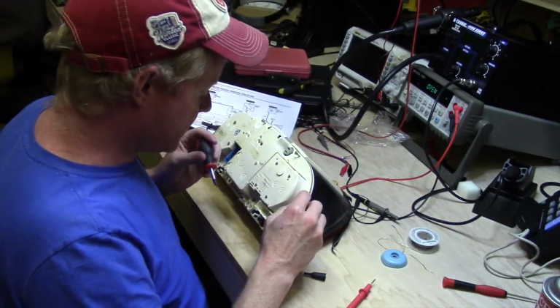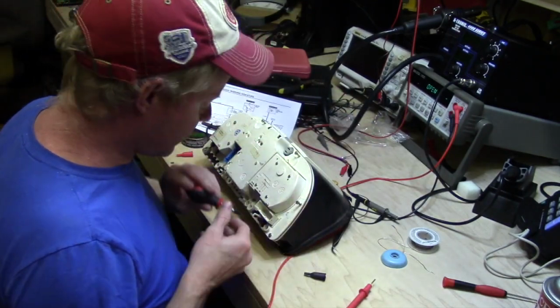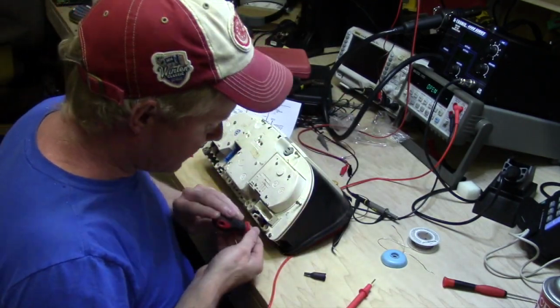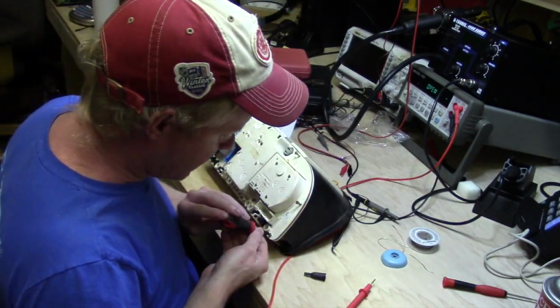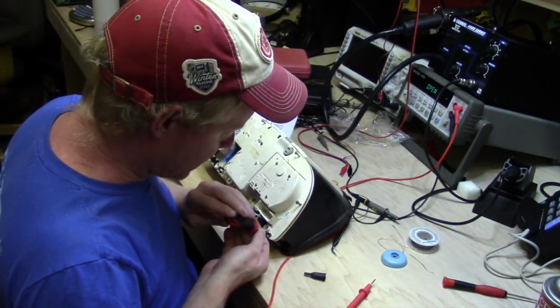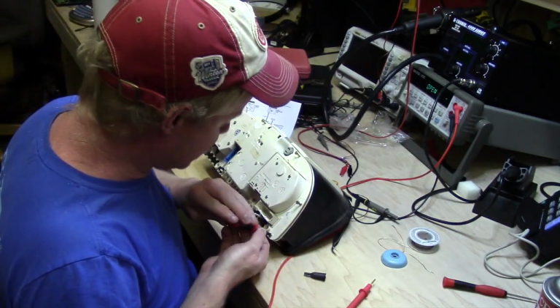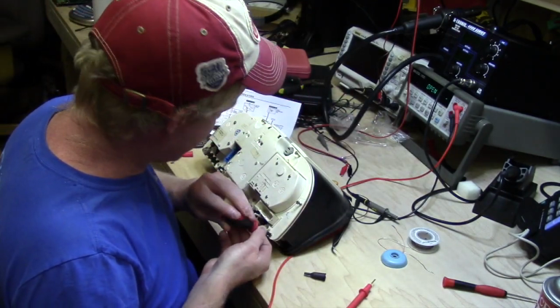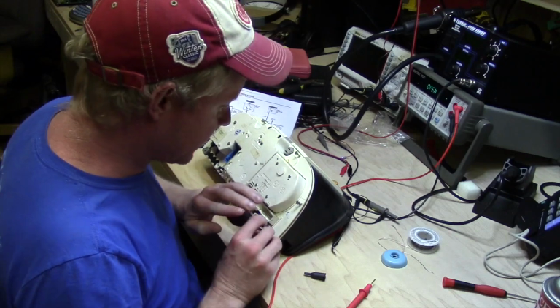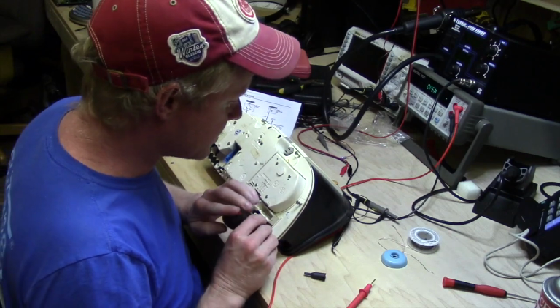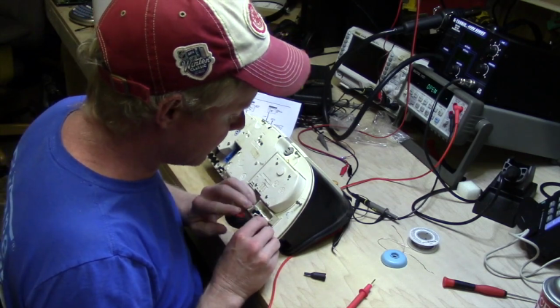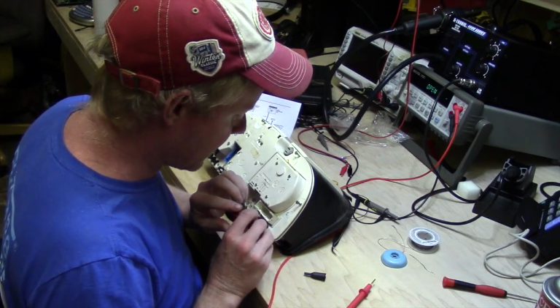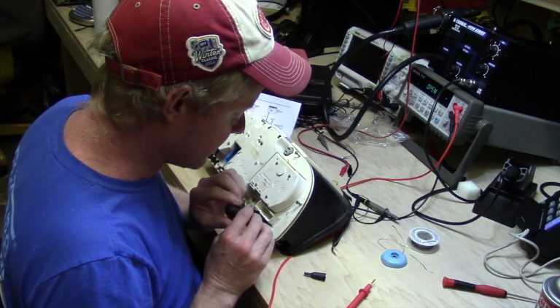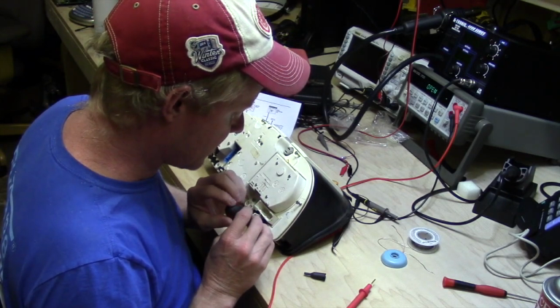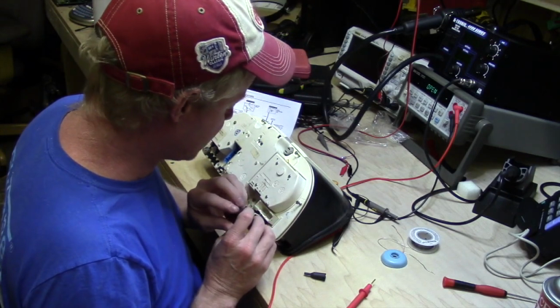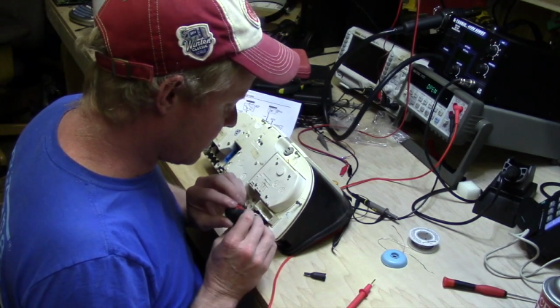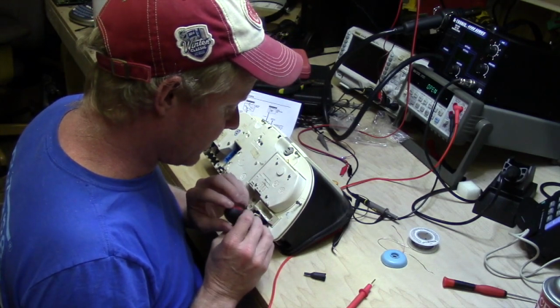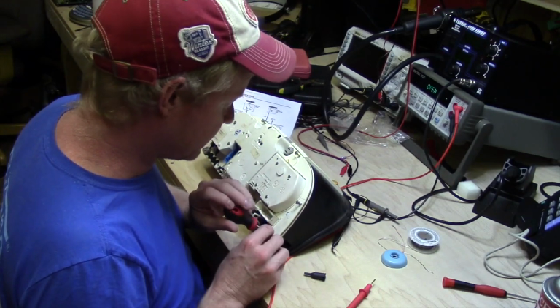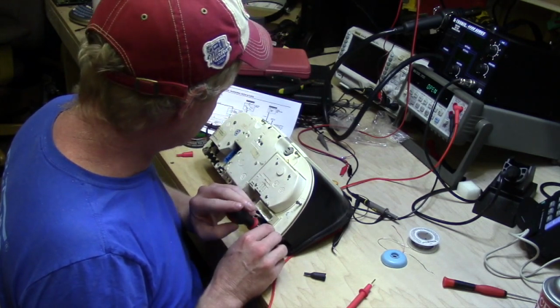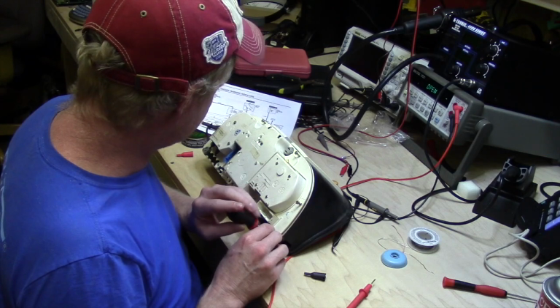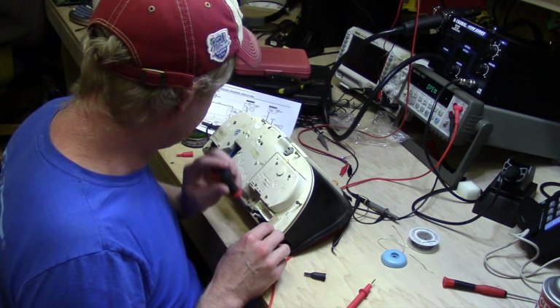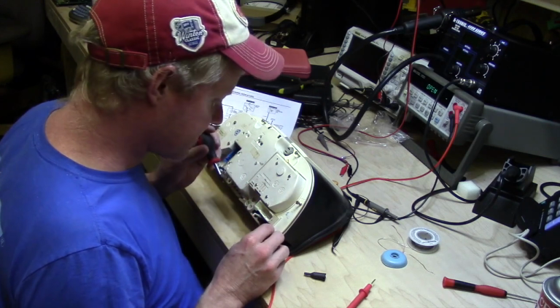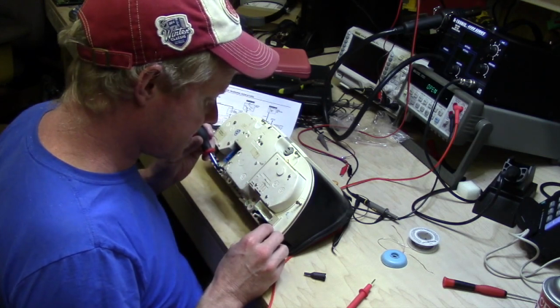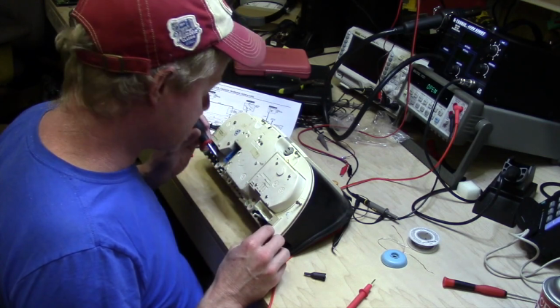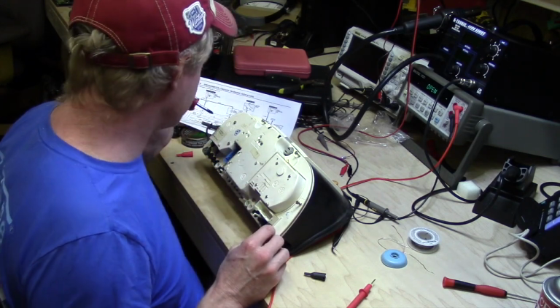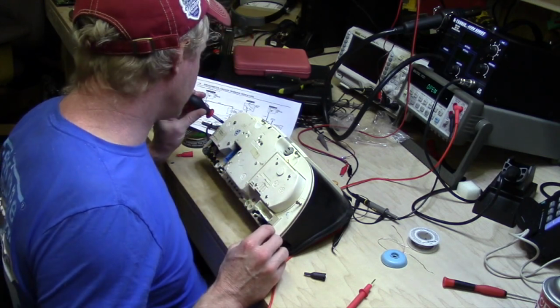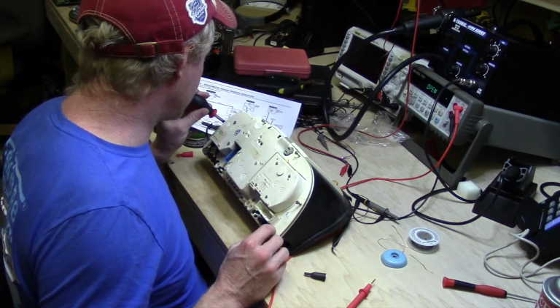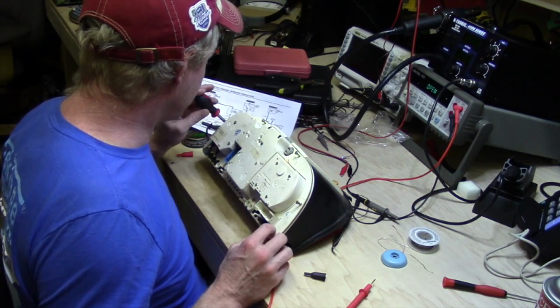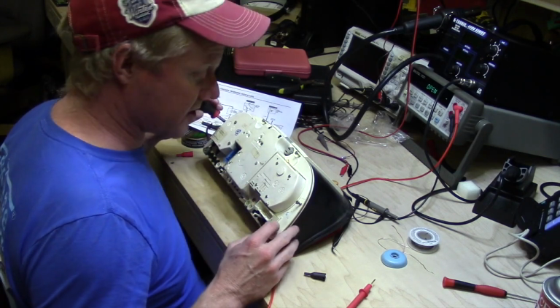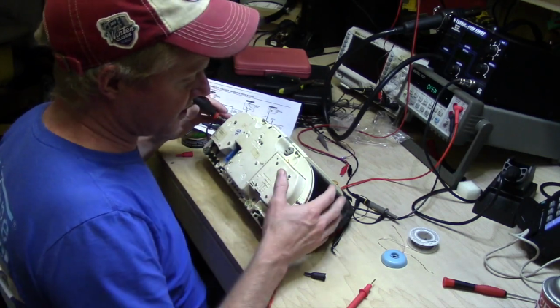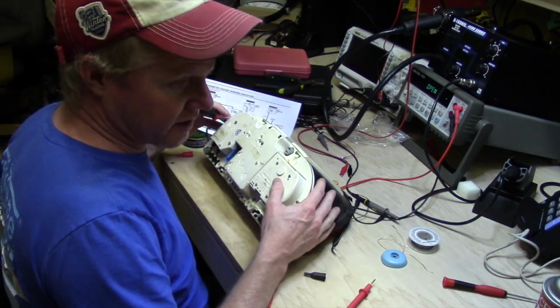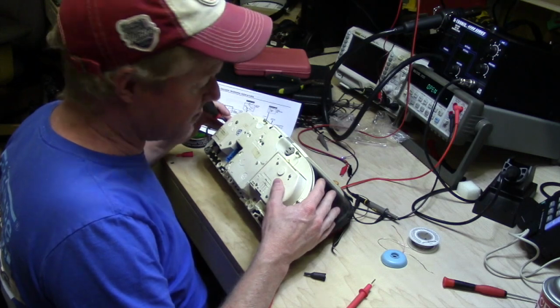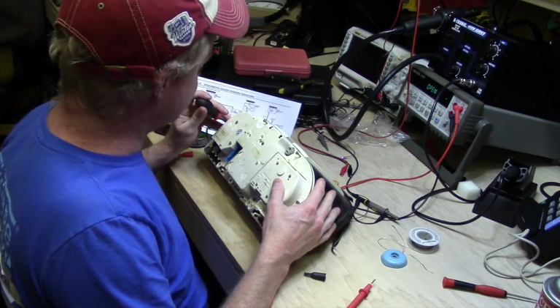These typically have a set of screws on the outer edge that will allow you to get the bezel off. You want to be really careful not to damage the gauges — you don't want to touch any of the needle faces or the needles.